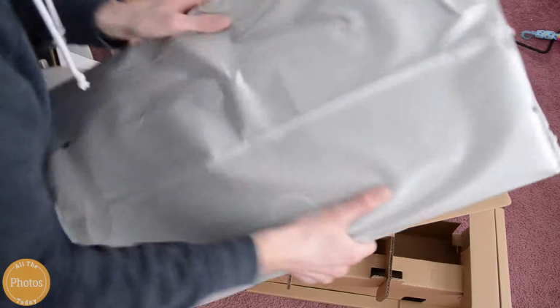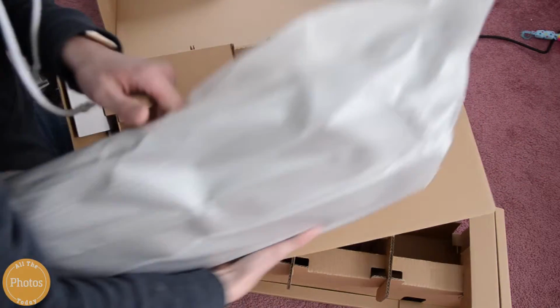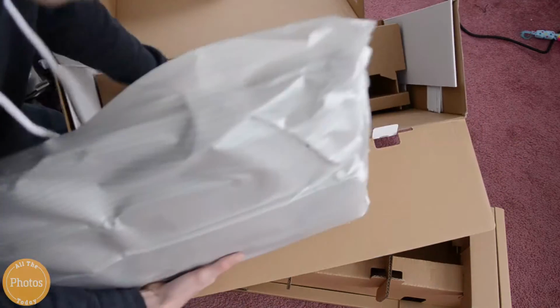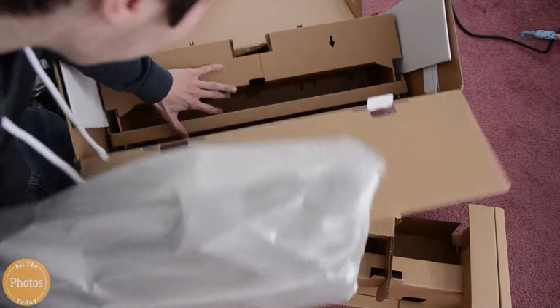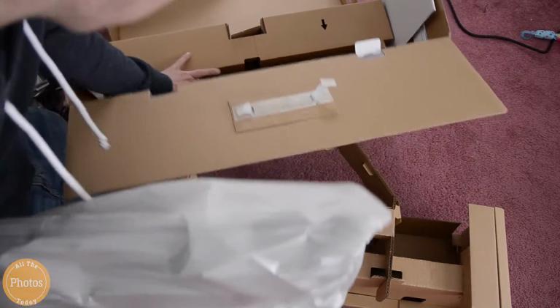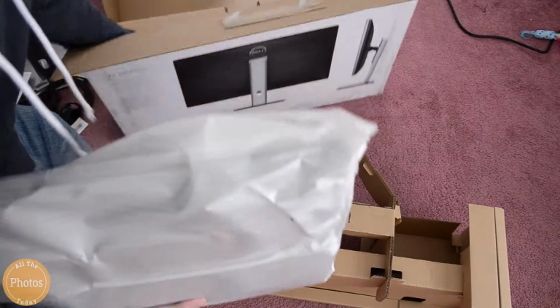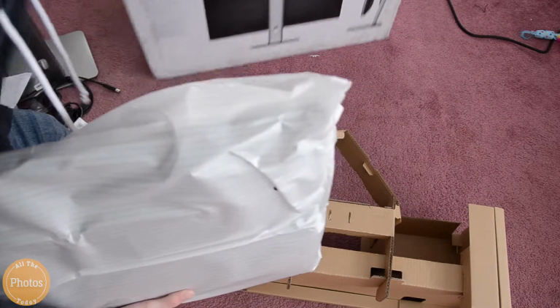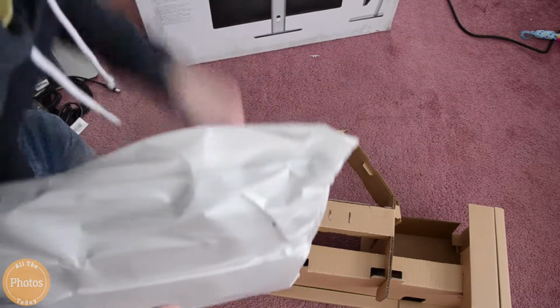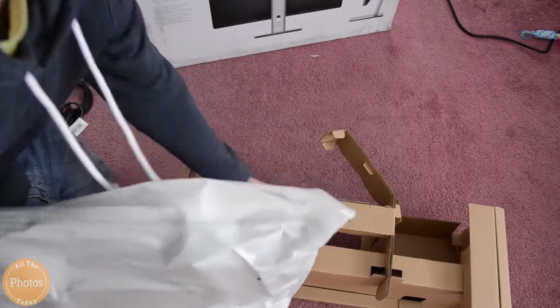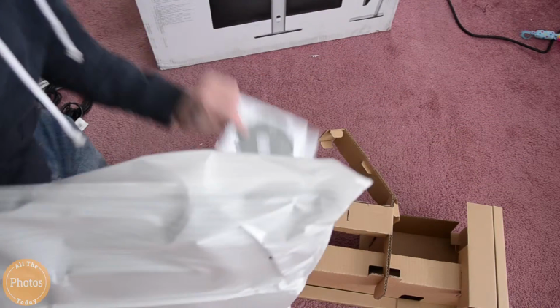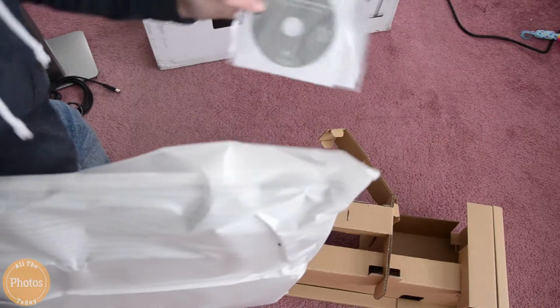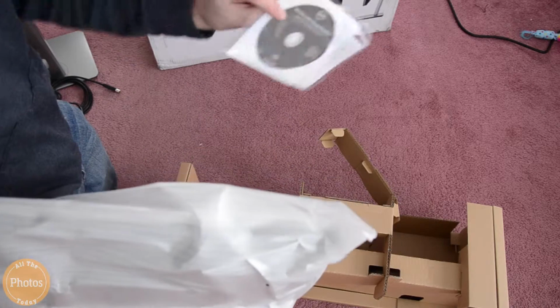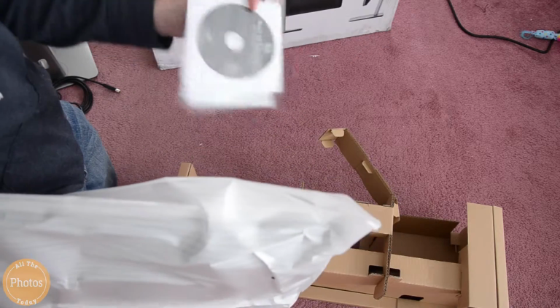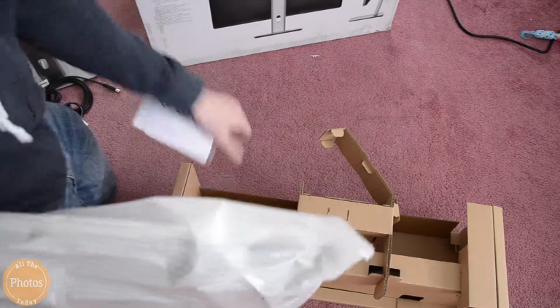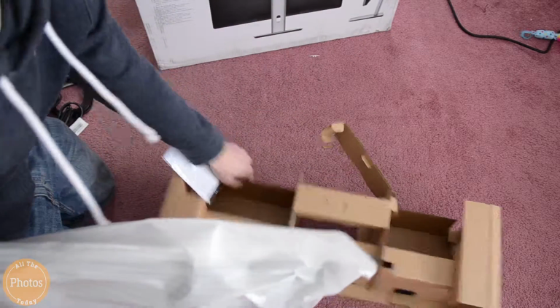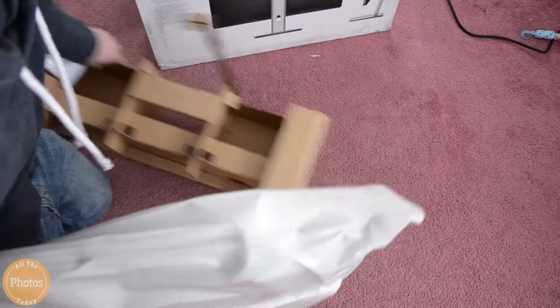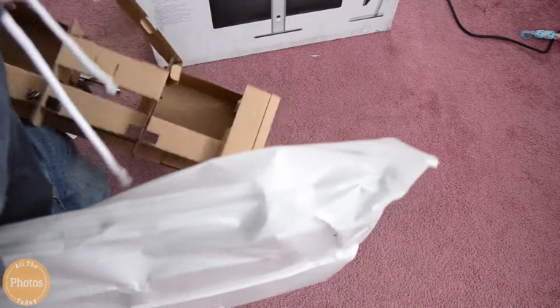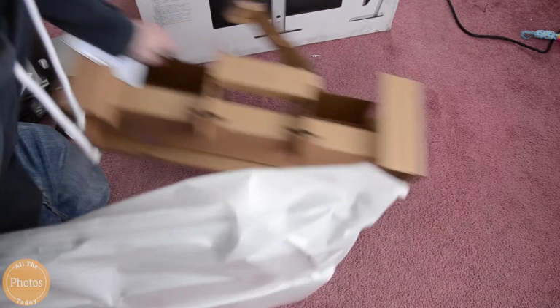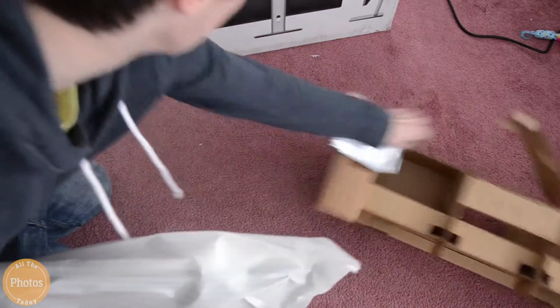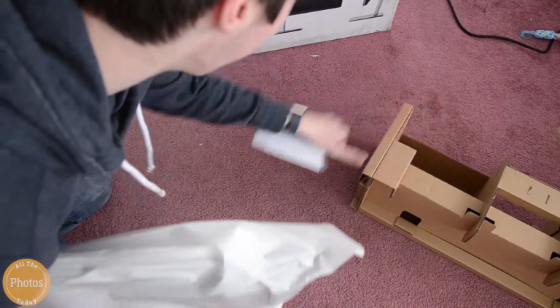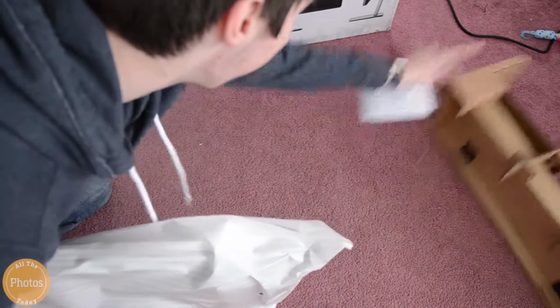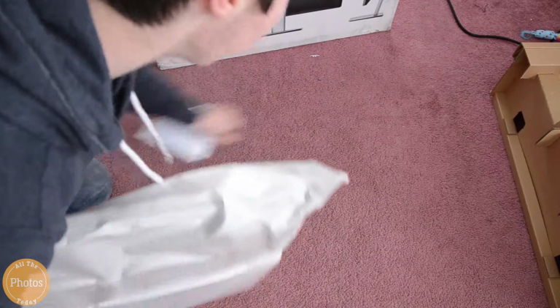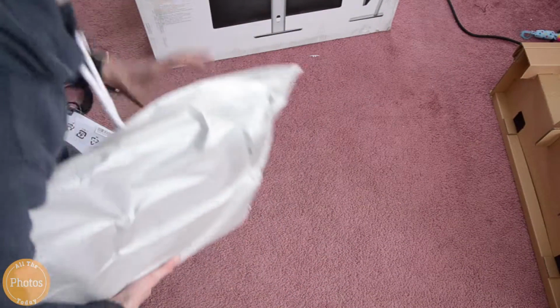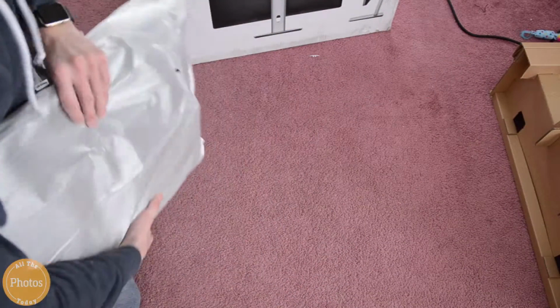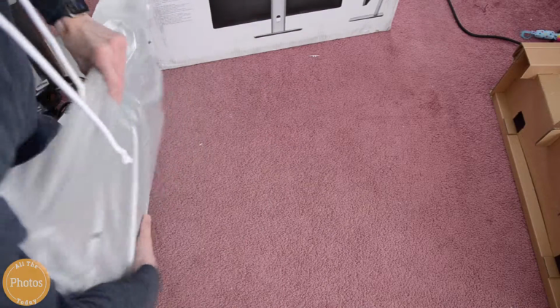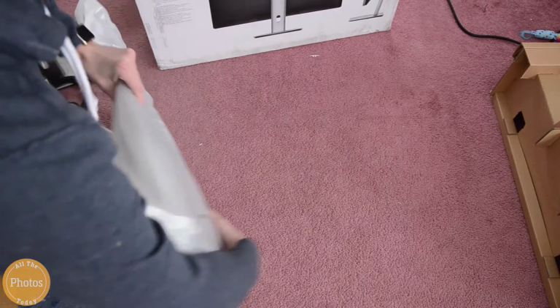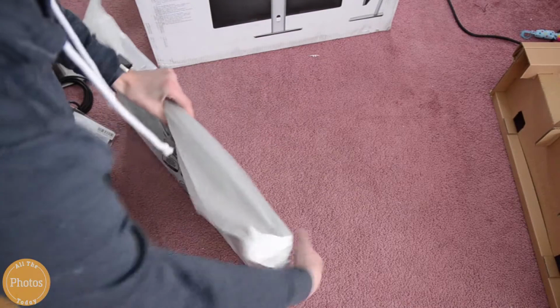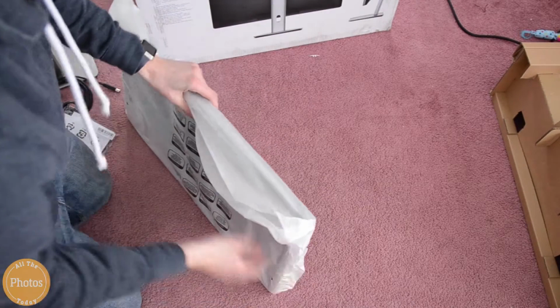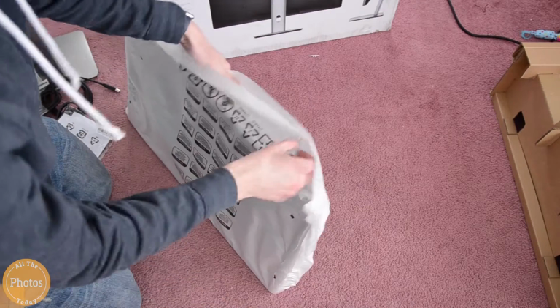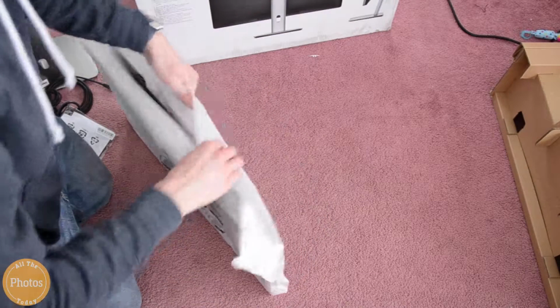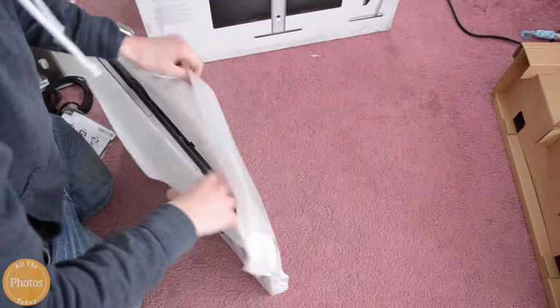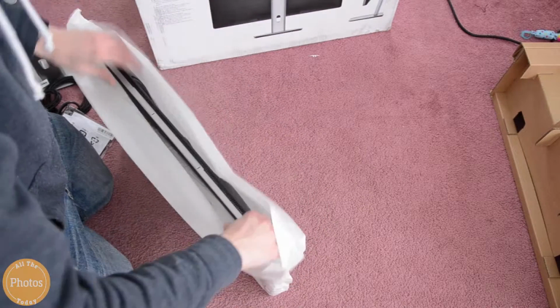And here we're pulling out the big thing, which is the monitor. So this is the star of the show, and there's a CD with some software. I haven't installed the software, but for the people who need that software, they might want to install it.